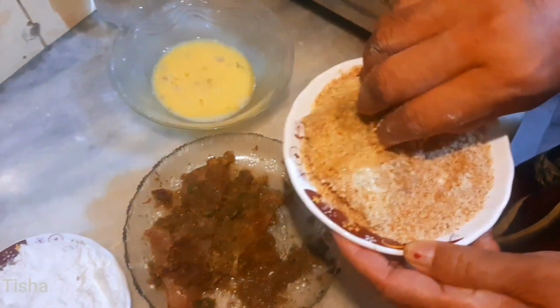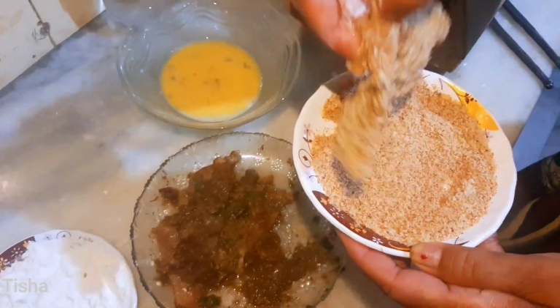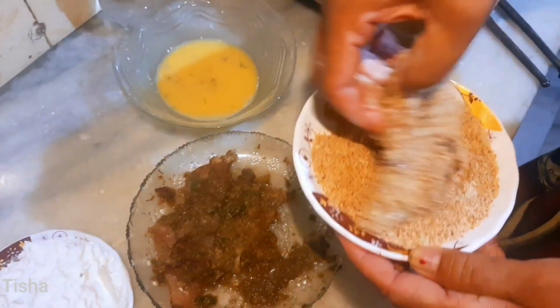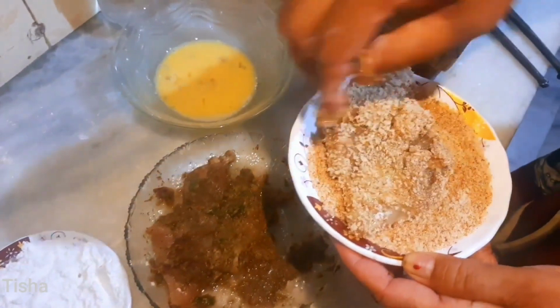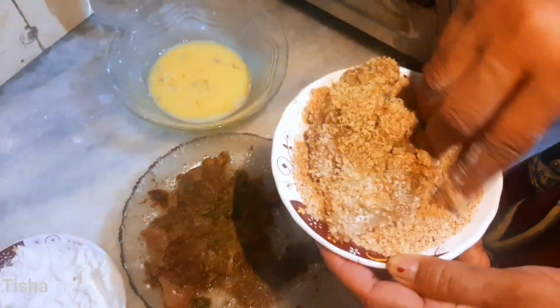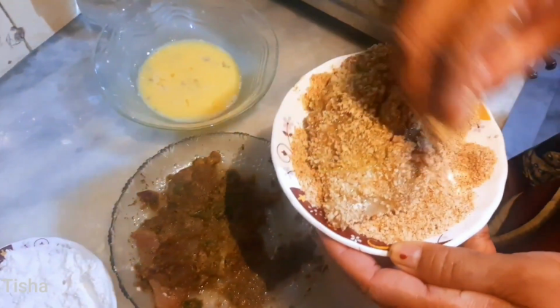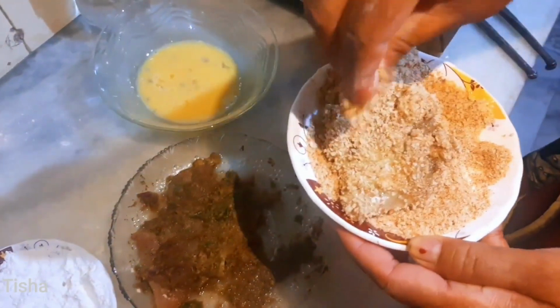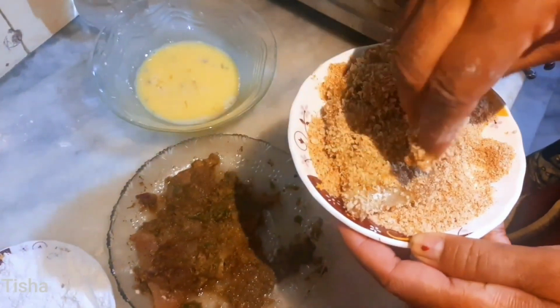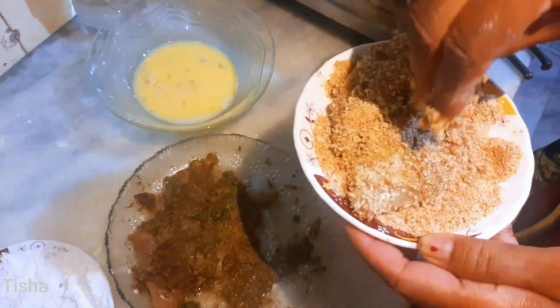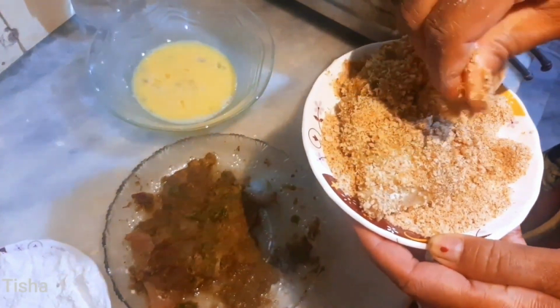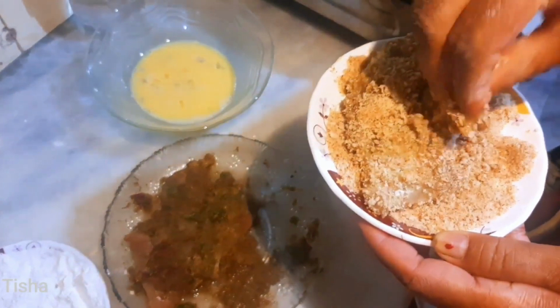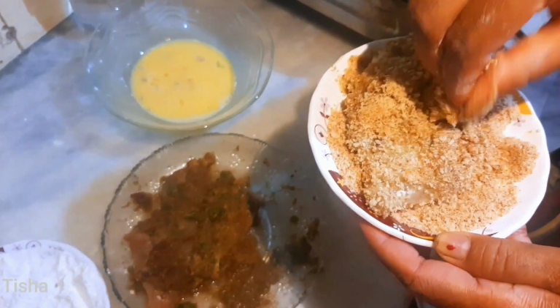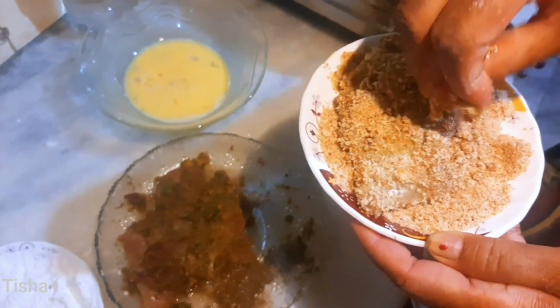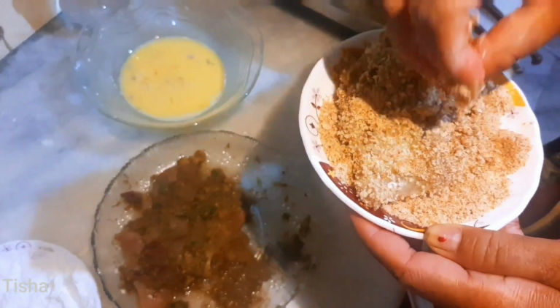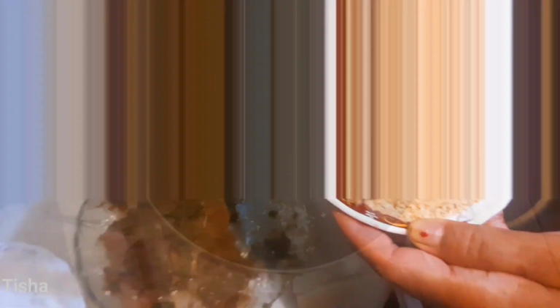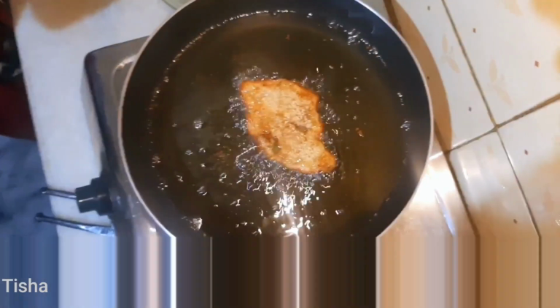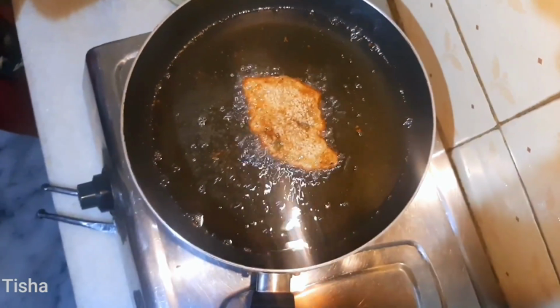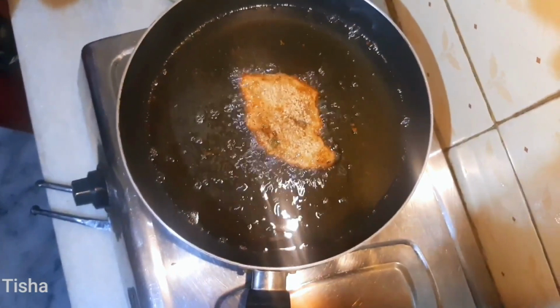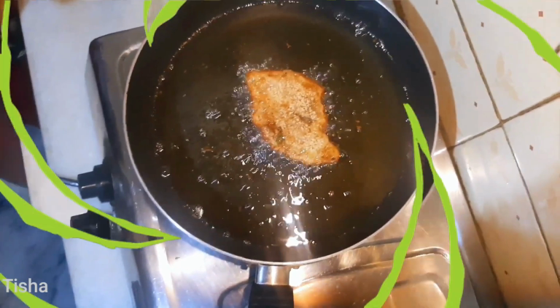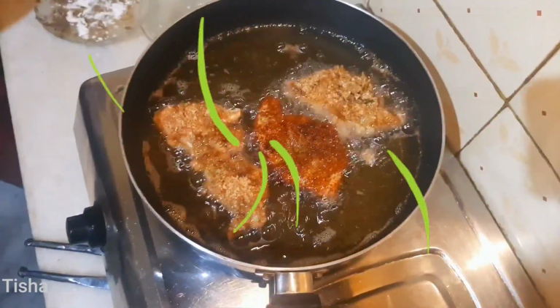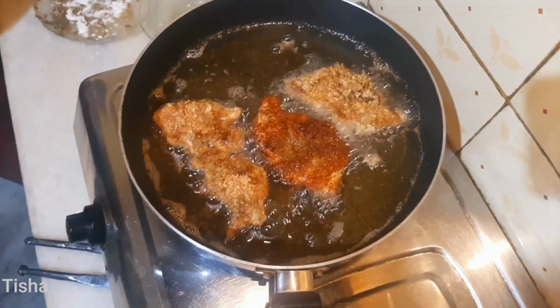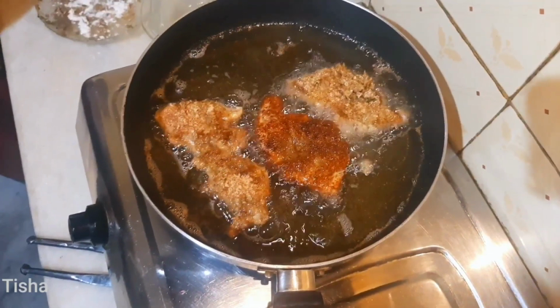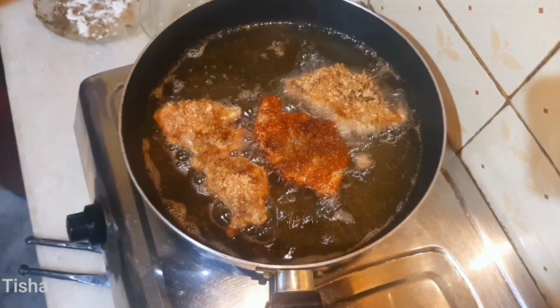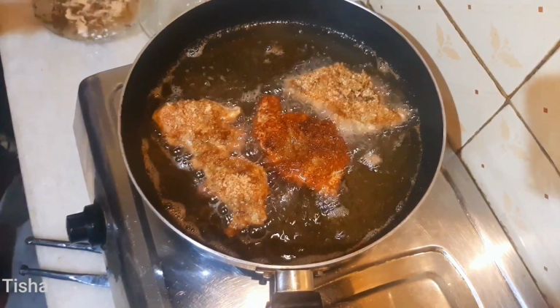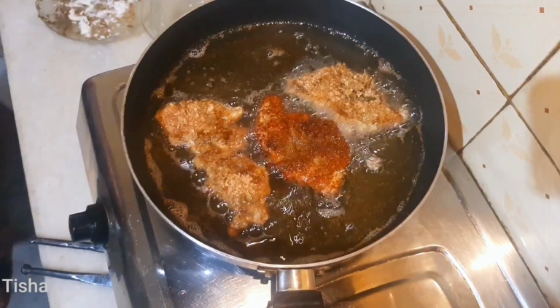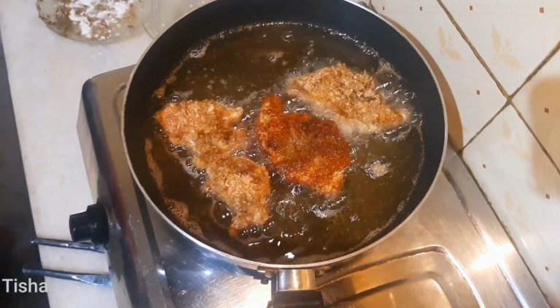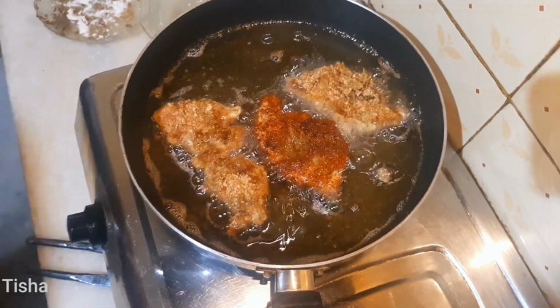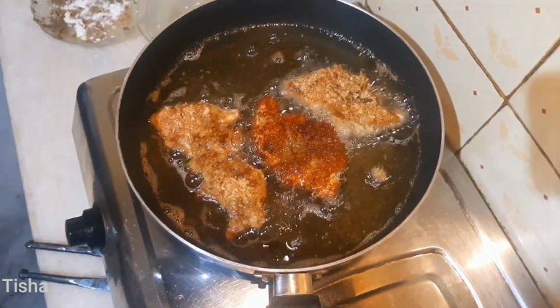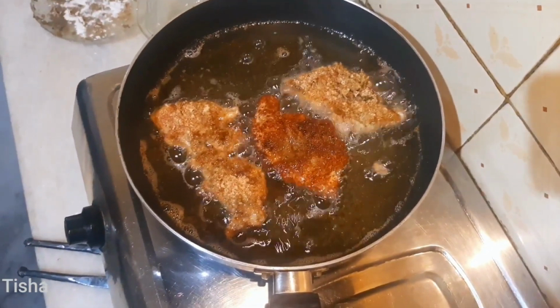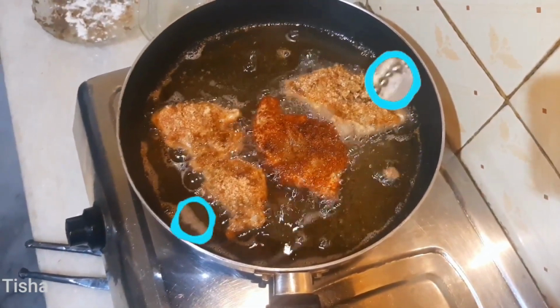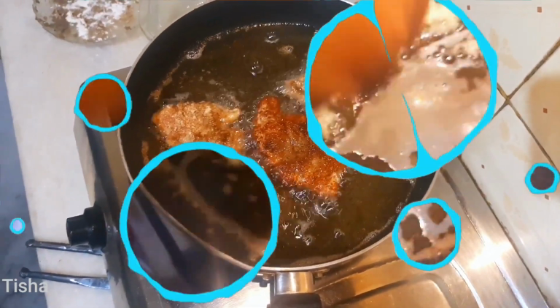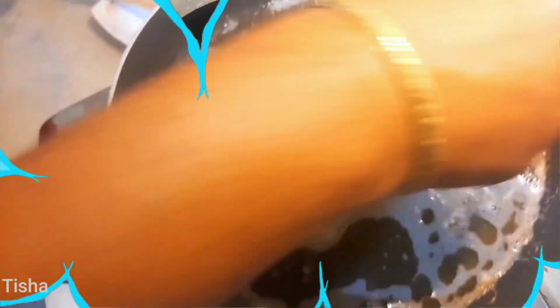Now take a frying pan. As we will deep-fry the chicken, we put oil in the frying pan and let the oil heat for five to seven minutes, then we fry the chicken pieces.